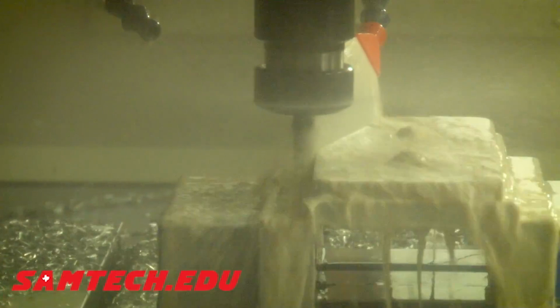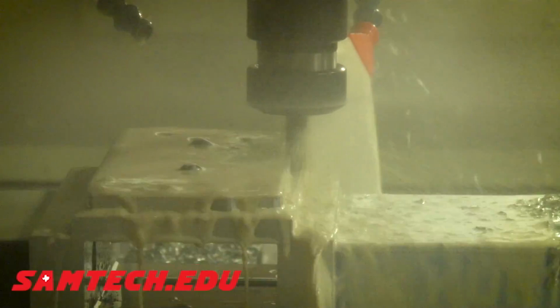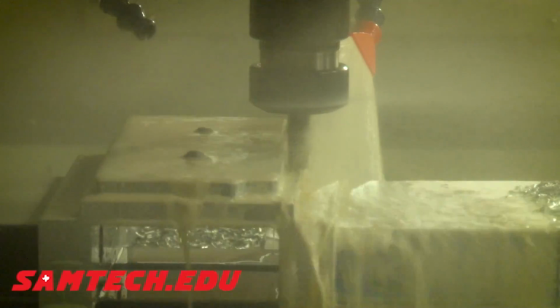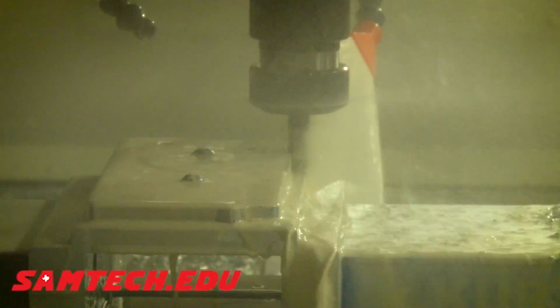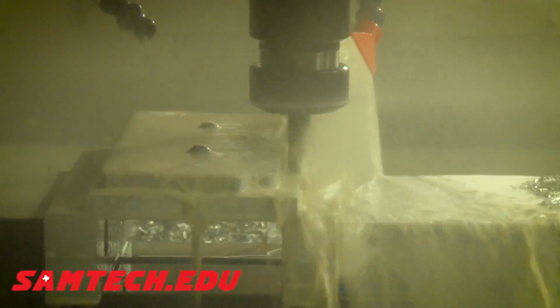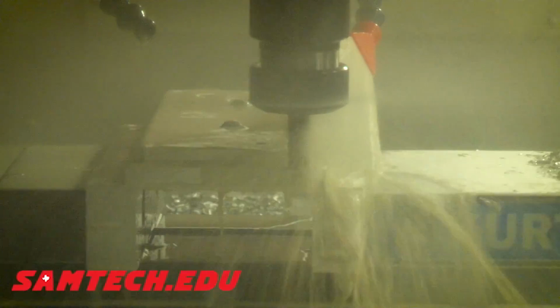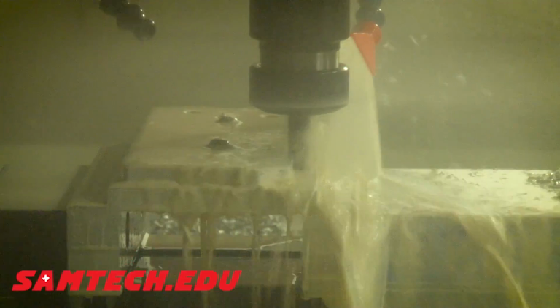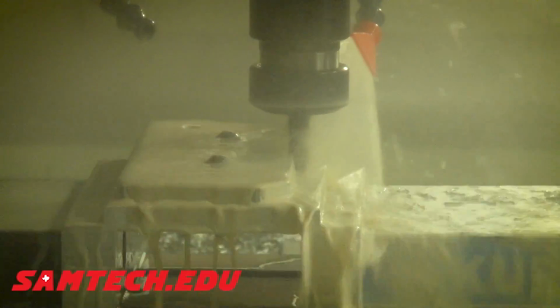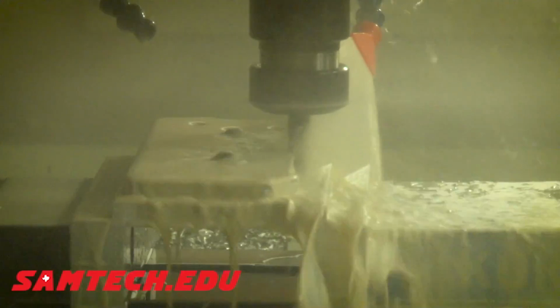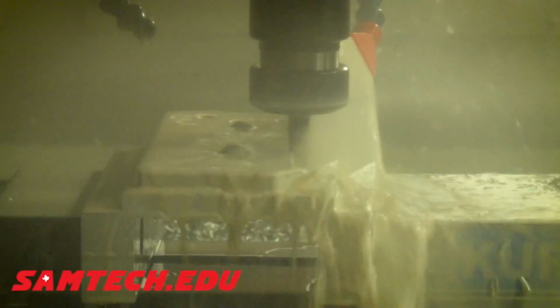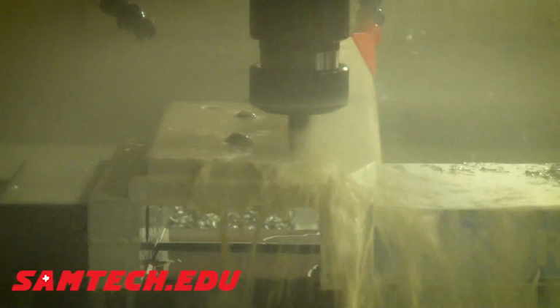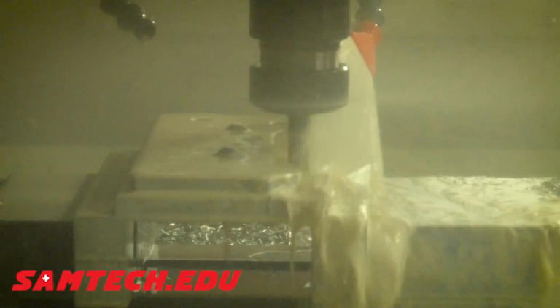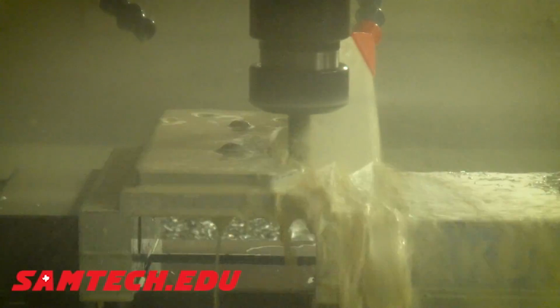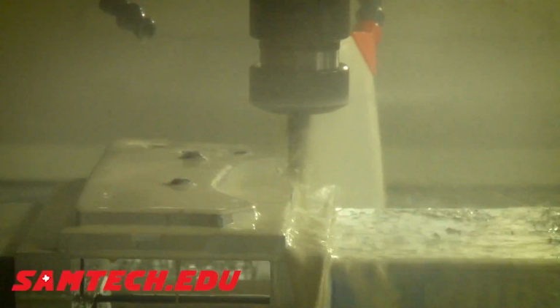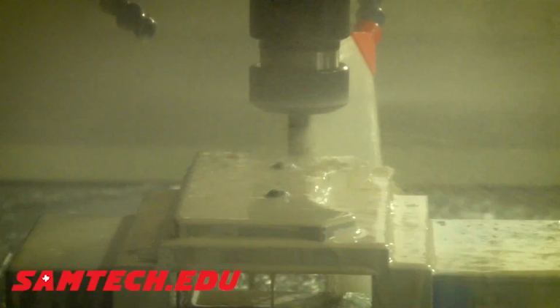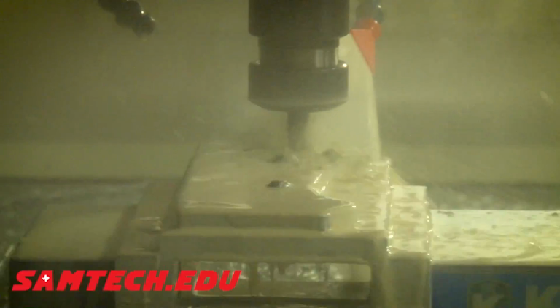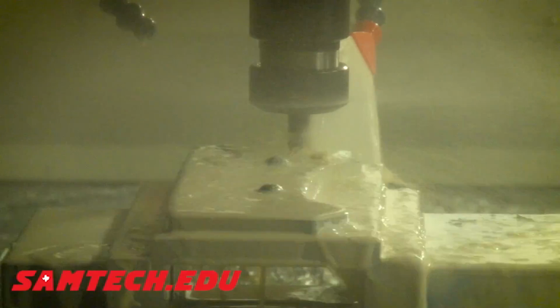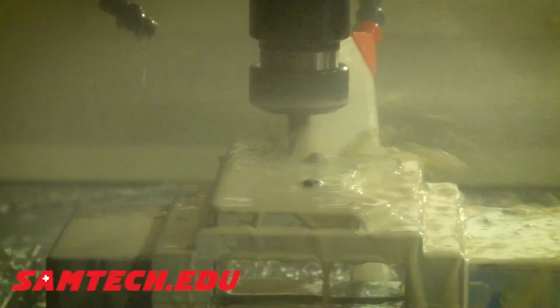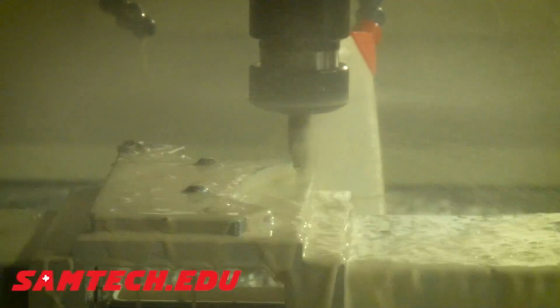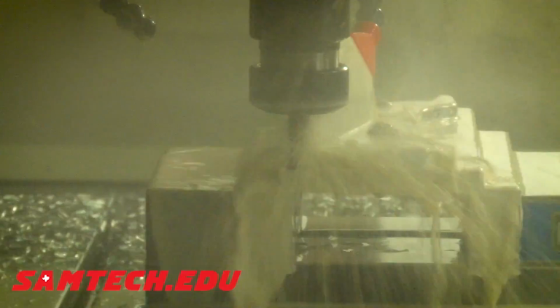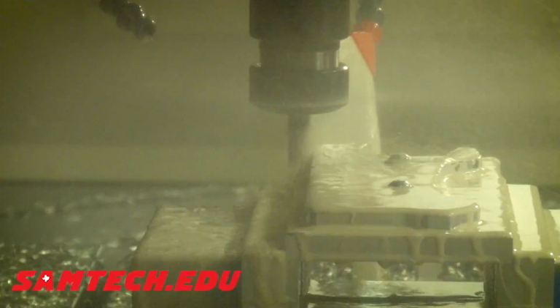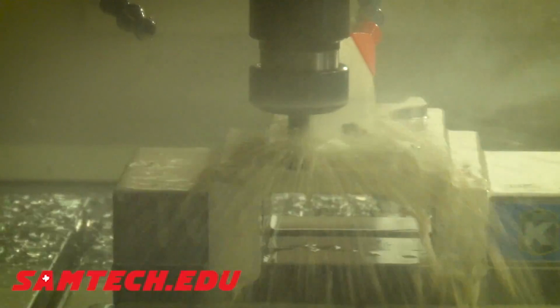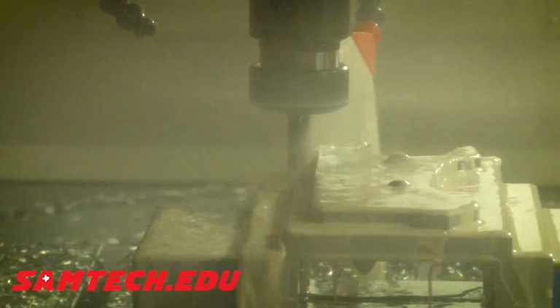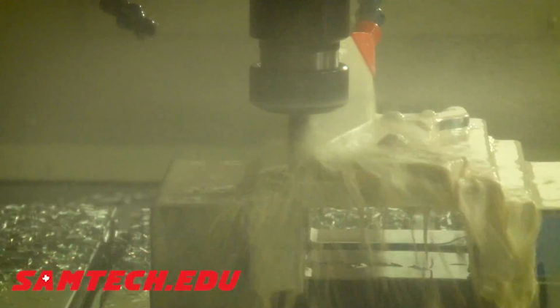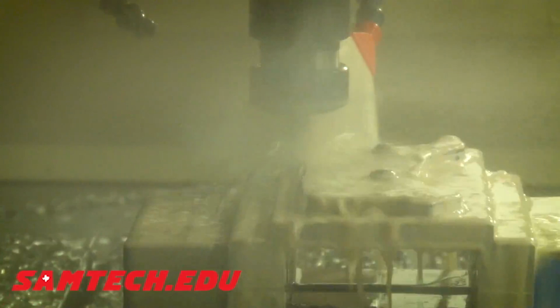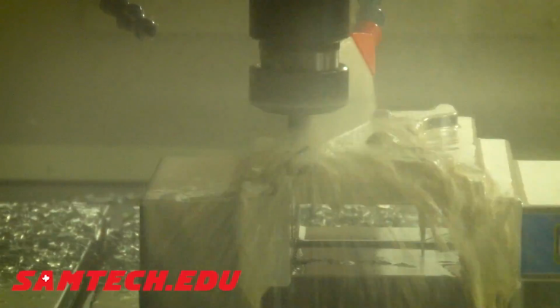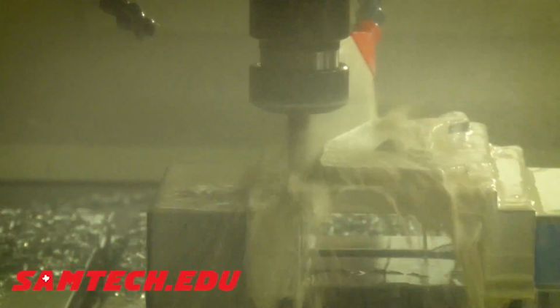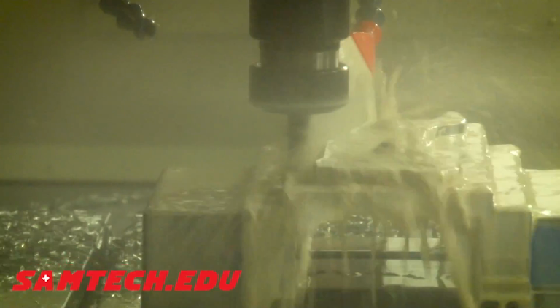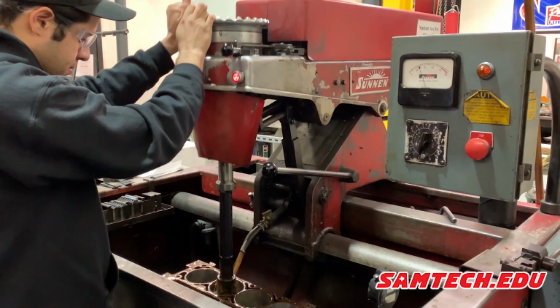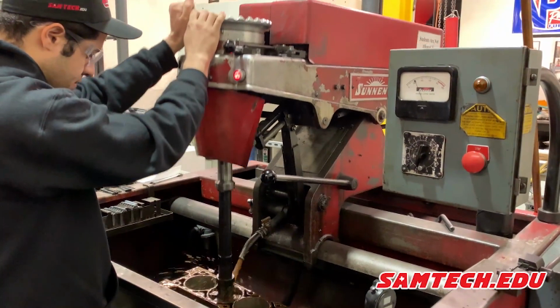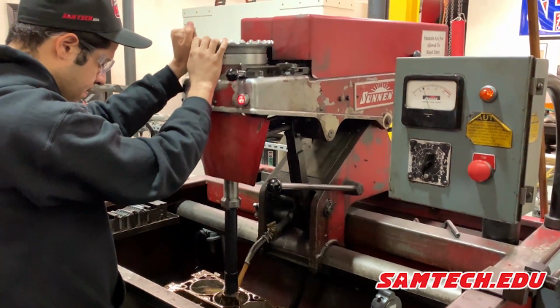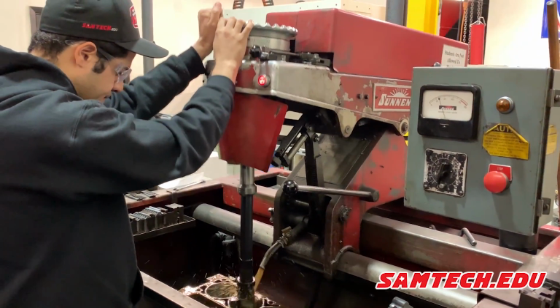The equipment in our shop is the same equipment found in most machine shops around the world. We ask employers what our students should be learning on. We have older machines as well as state-of-the-art machines, so our students can get a job at any machine shop and never feel unprepared.